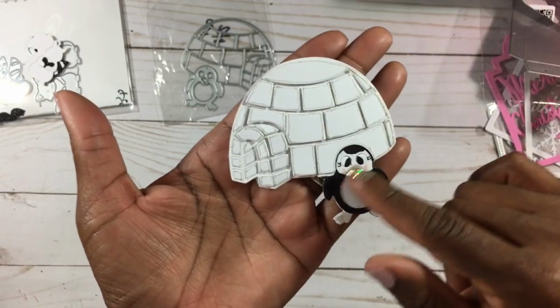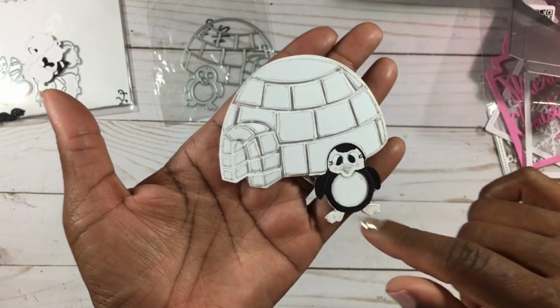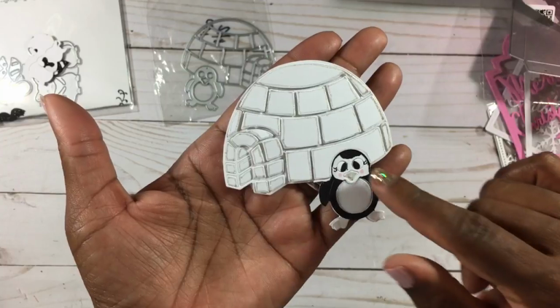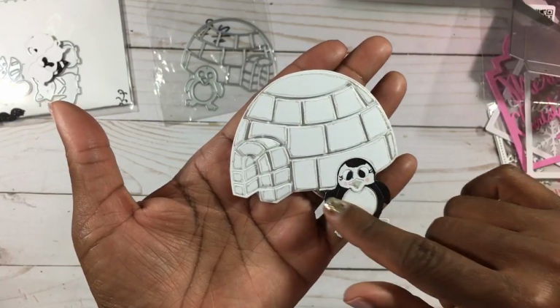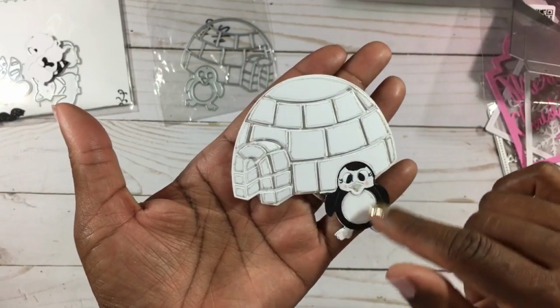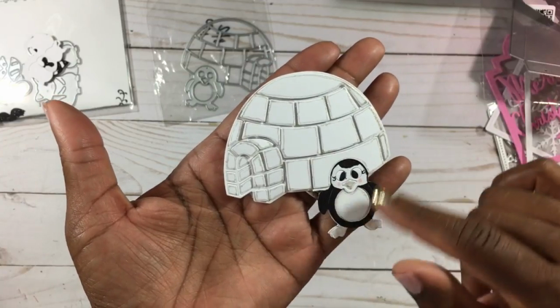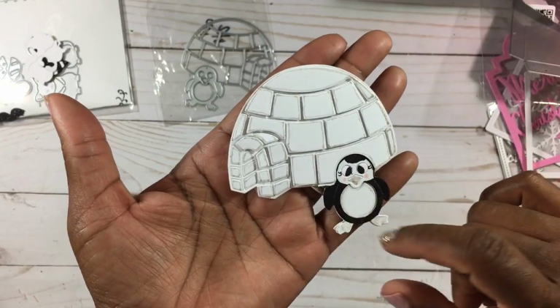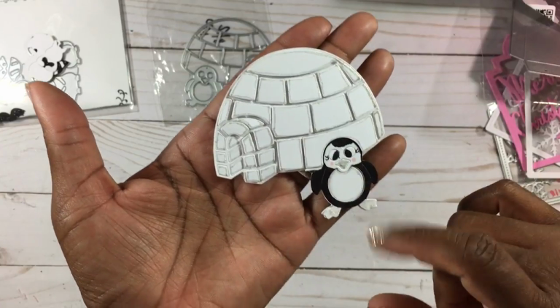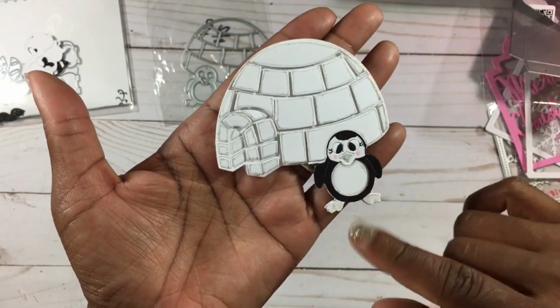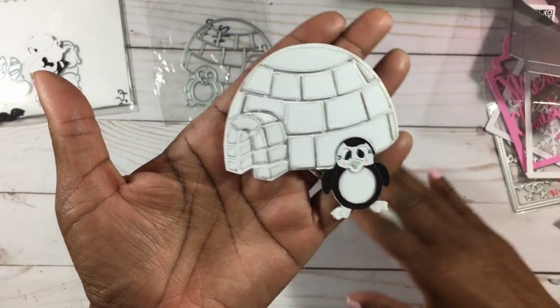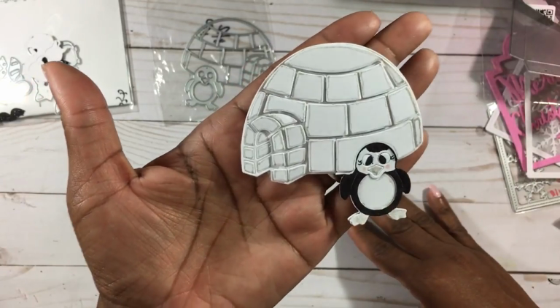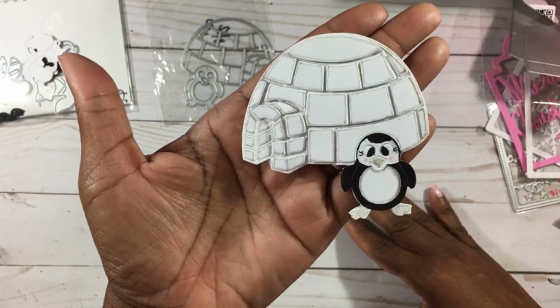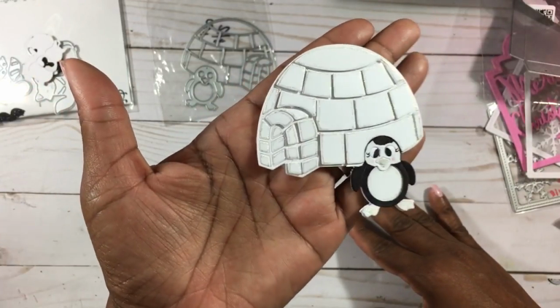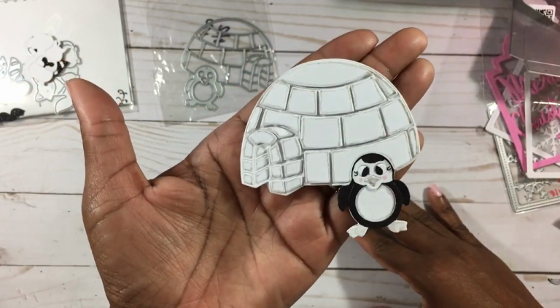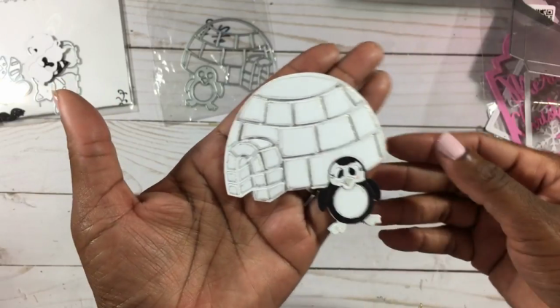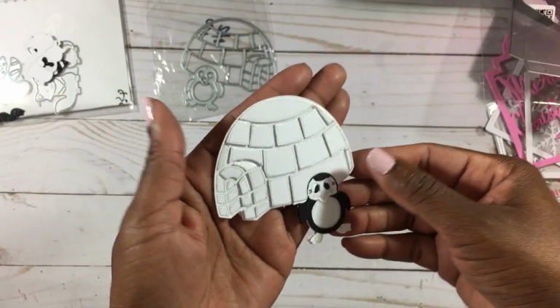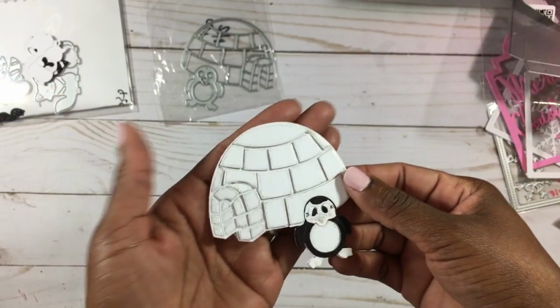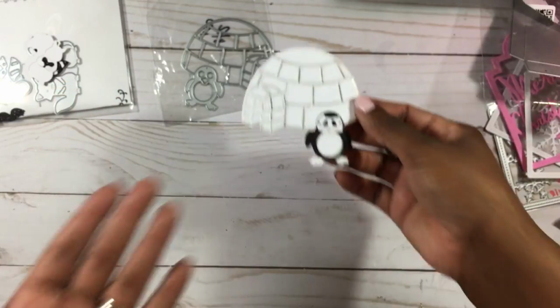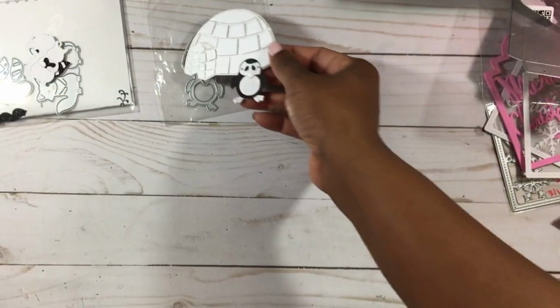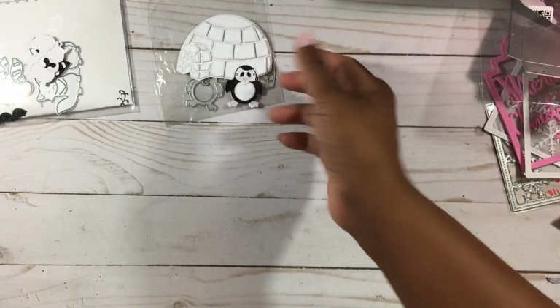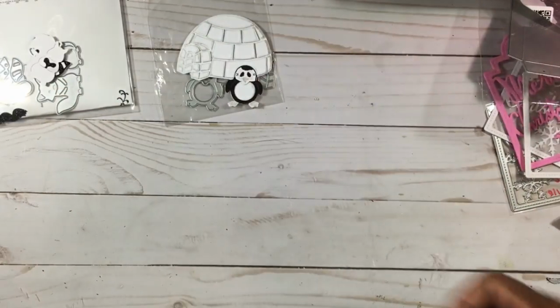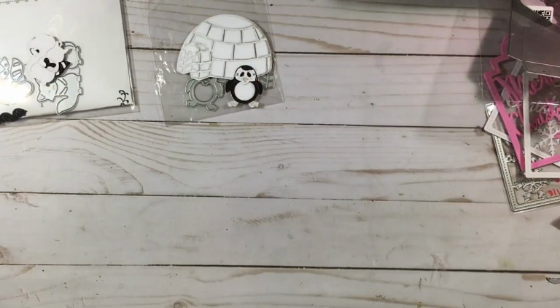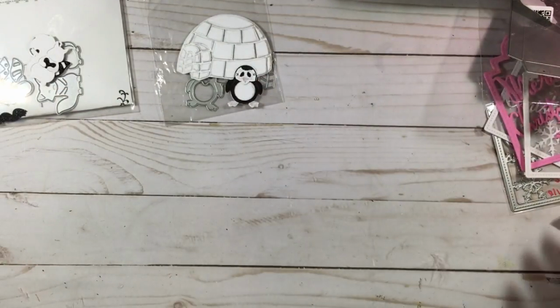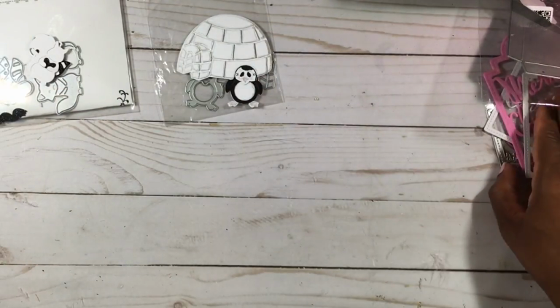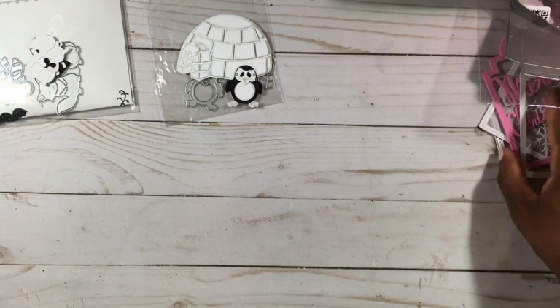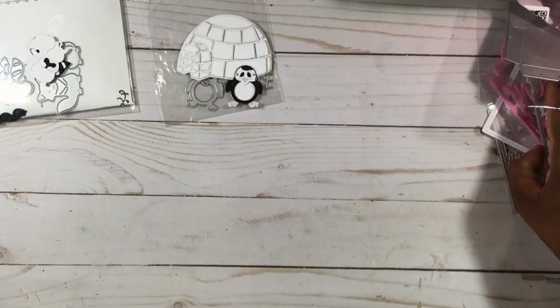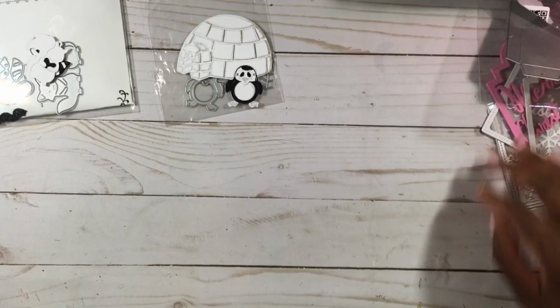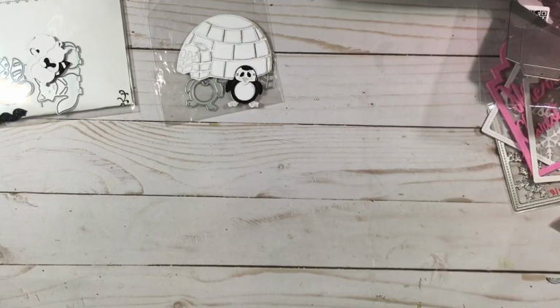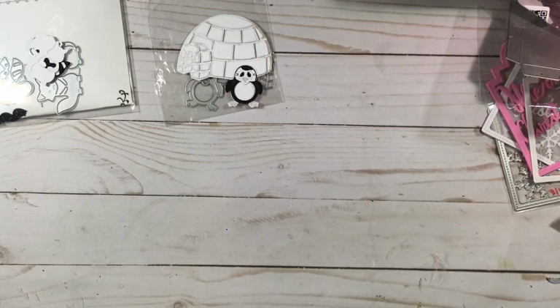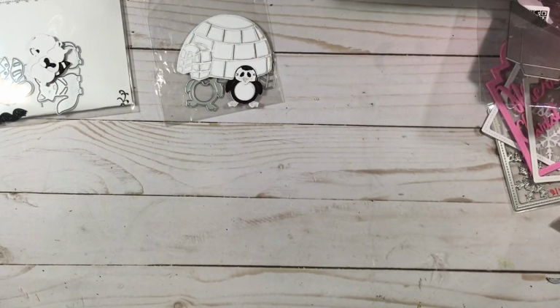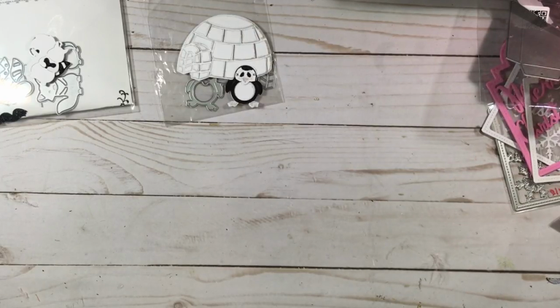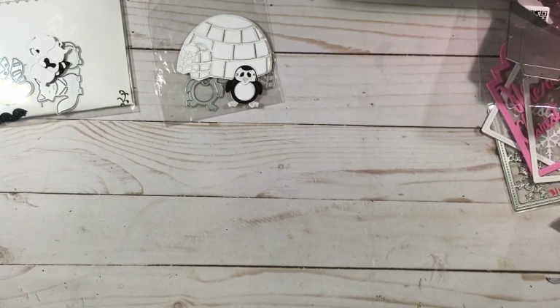I colored in the little penguin girl — she came out really cute and she can go on a card or a scrapbook page. I really like scrapbooking, which I haven't done in a while and need to get back to.